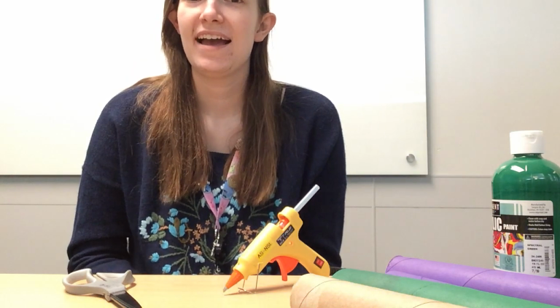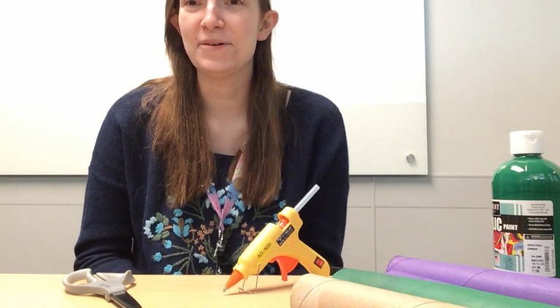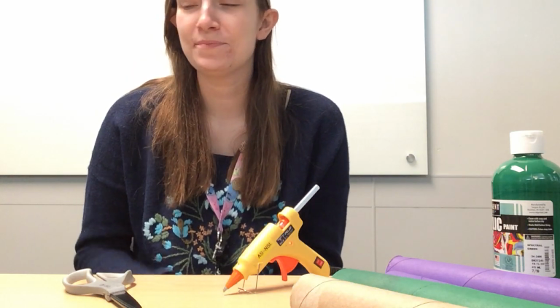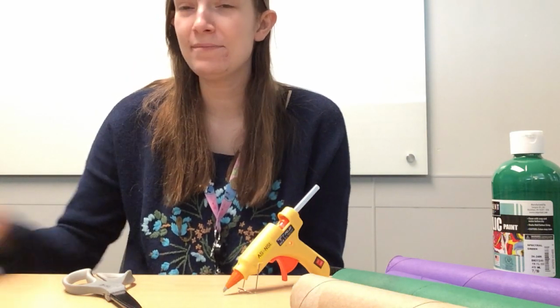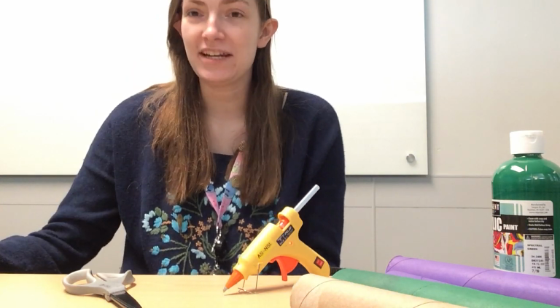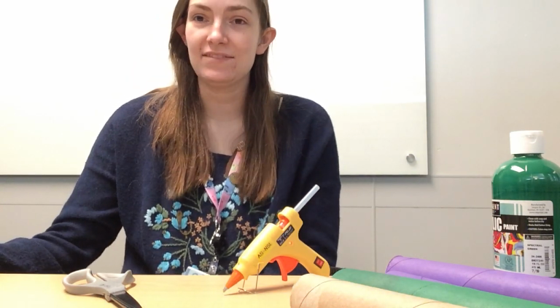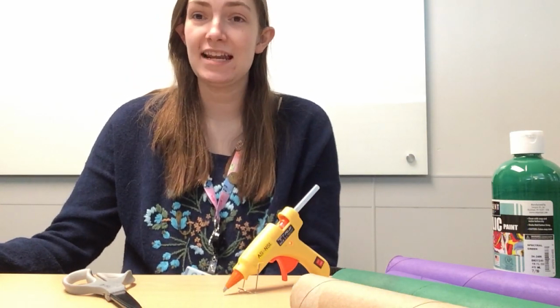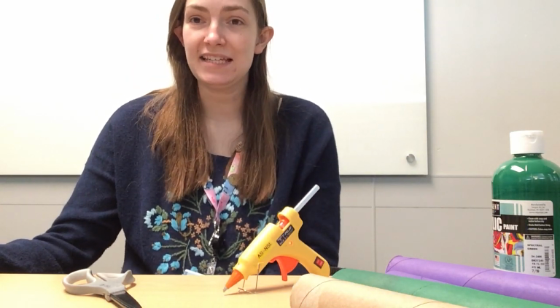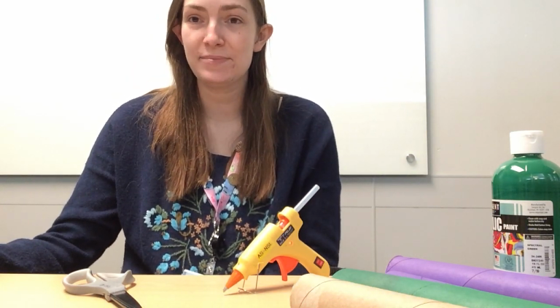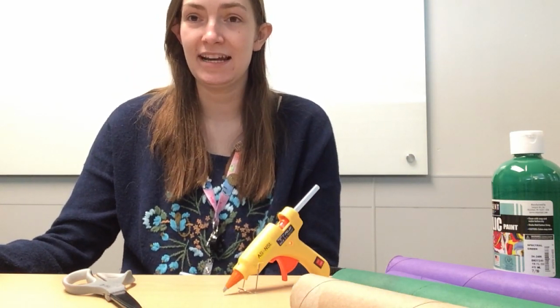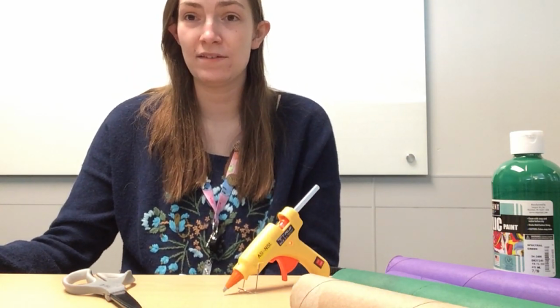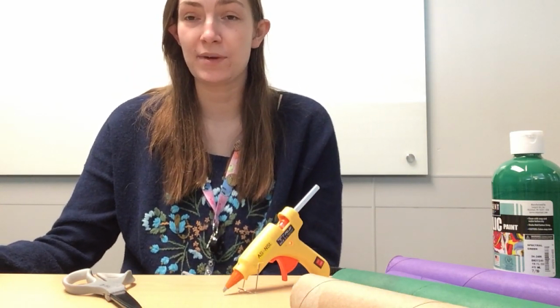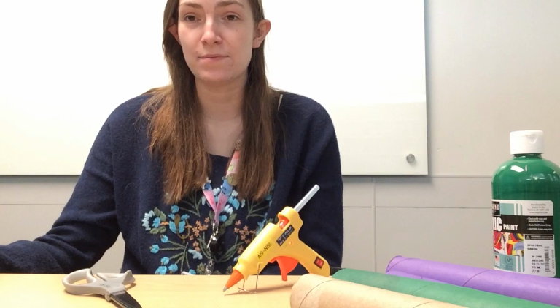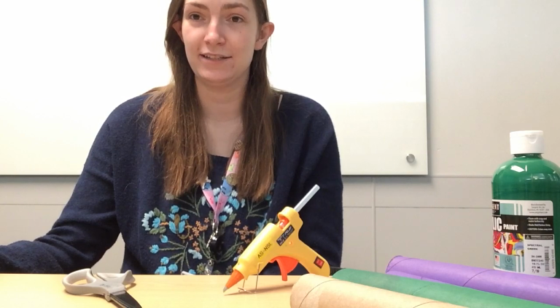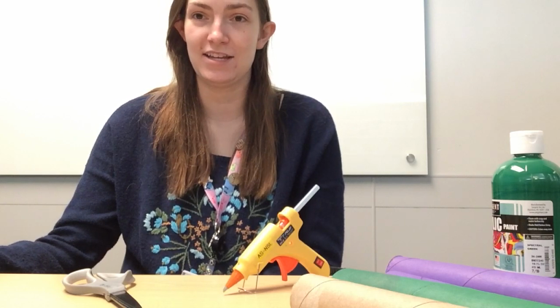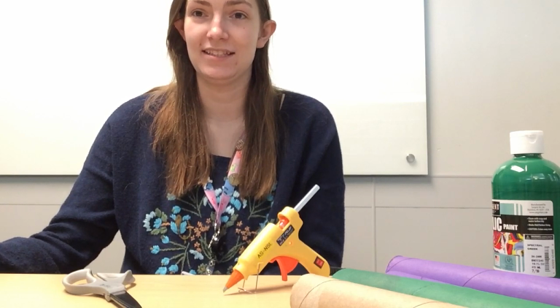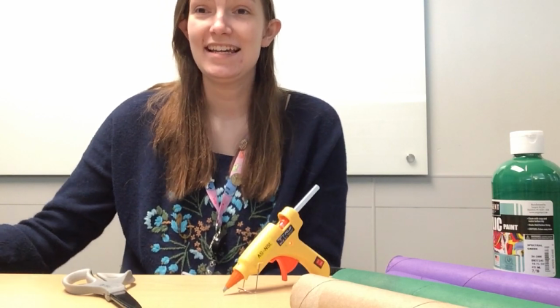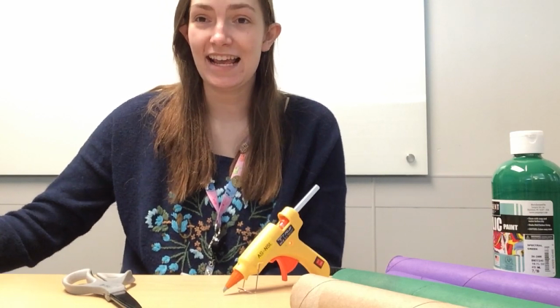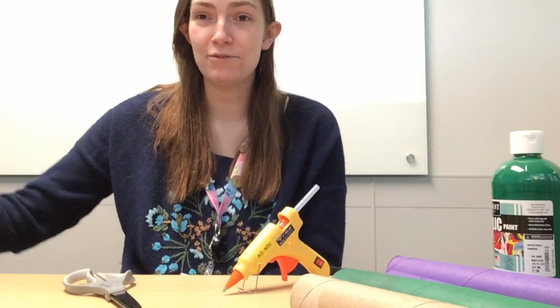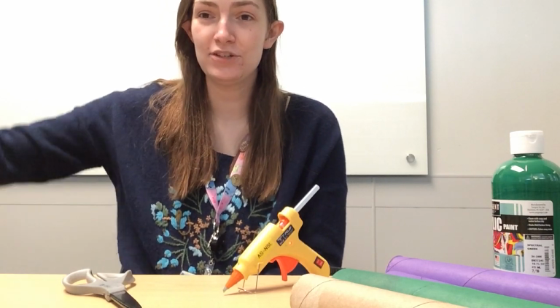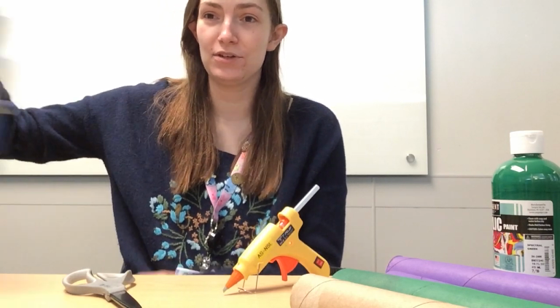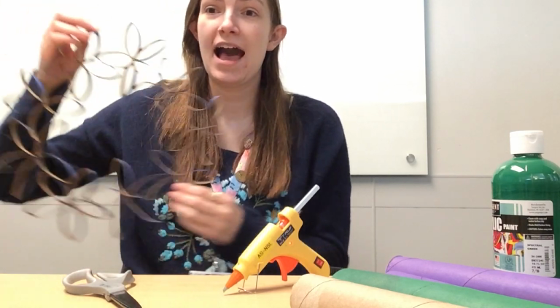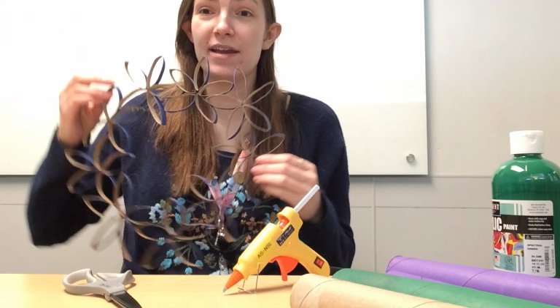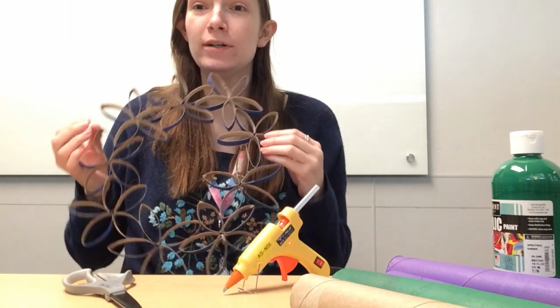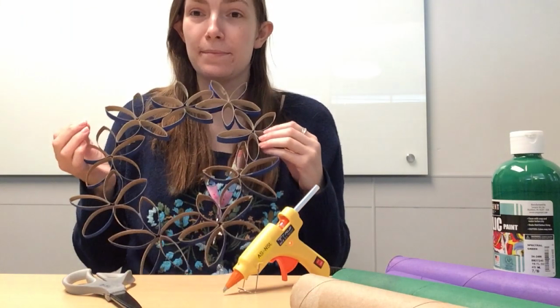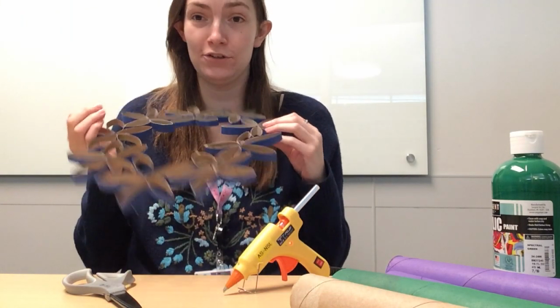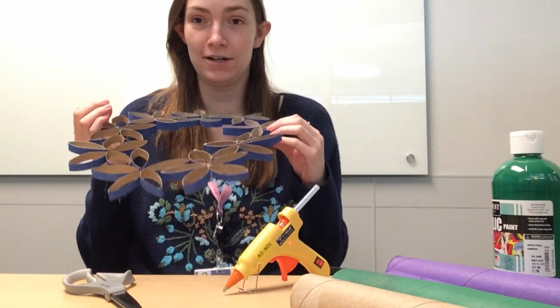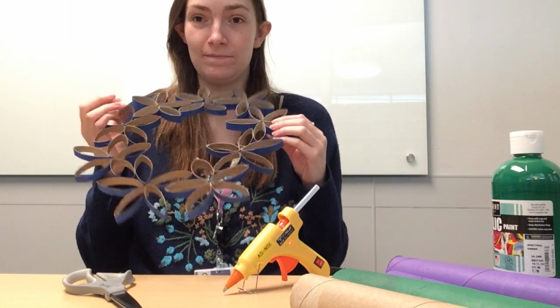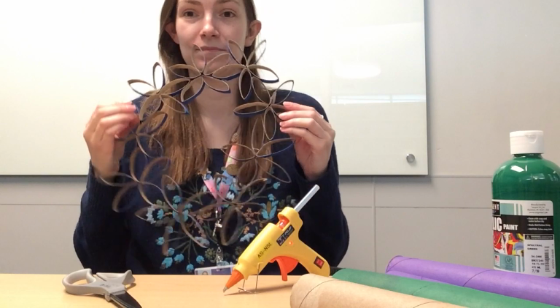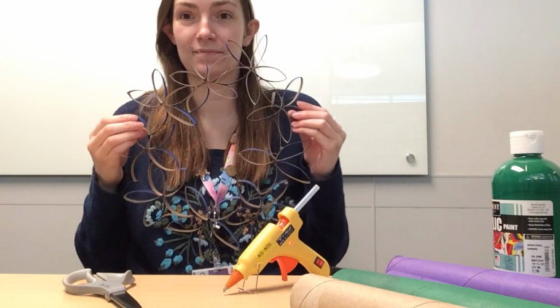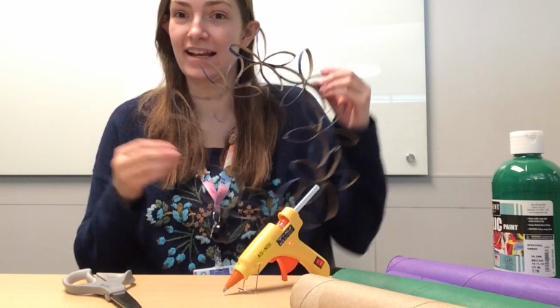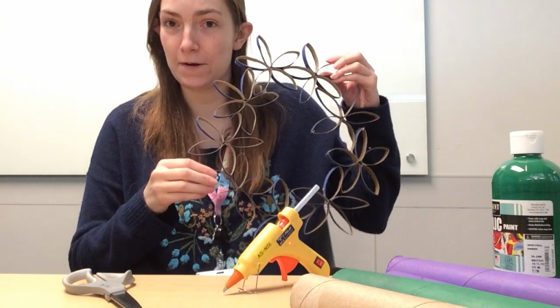Hello, my name is Jenny Stephens and I'm the teen librarian at one of the three NPL locations. Today I'm going to show you how to make toilet paper tube art, like so.